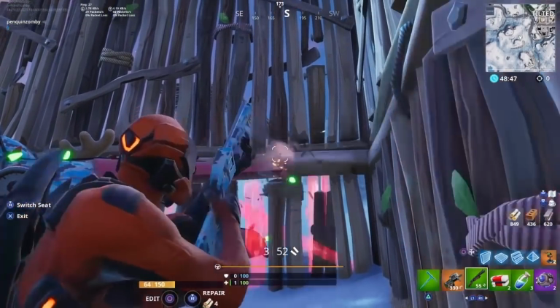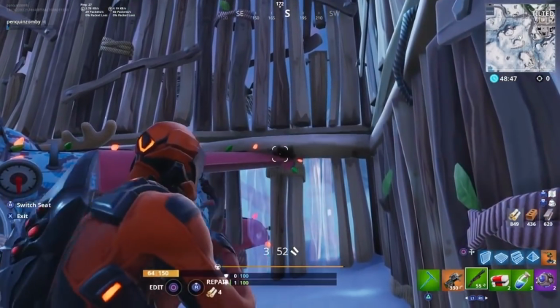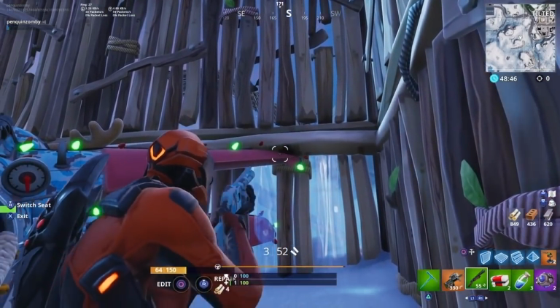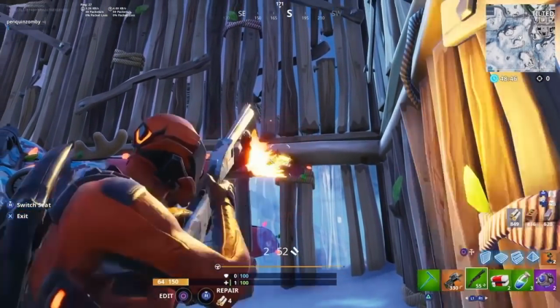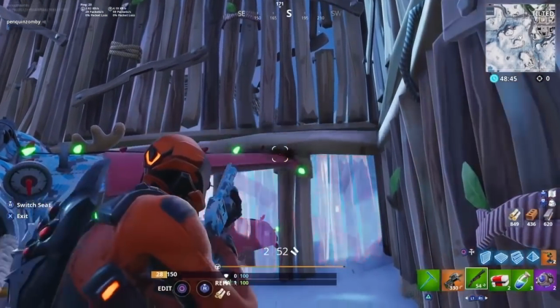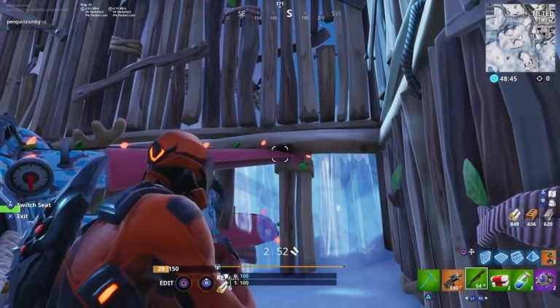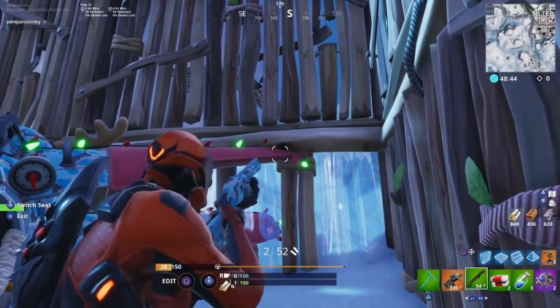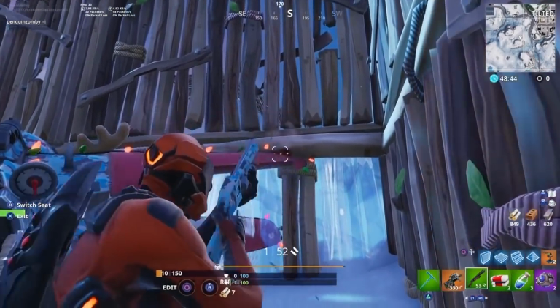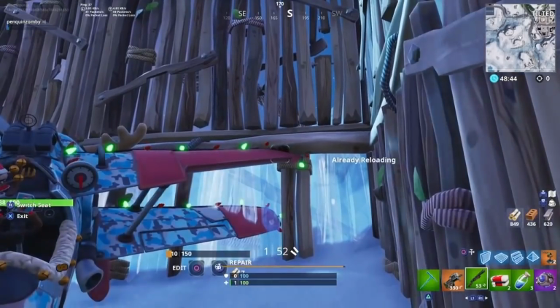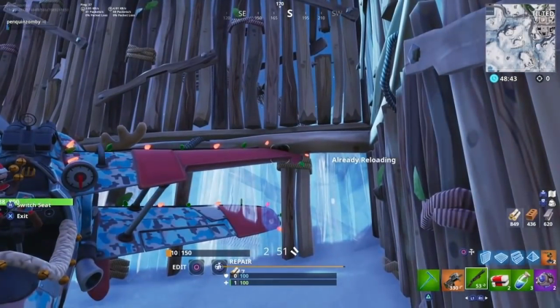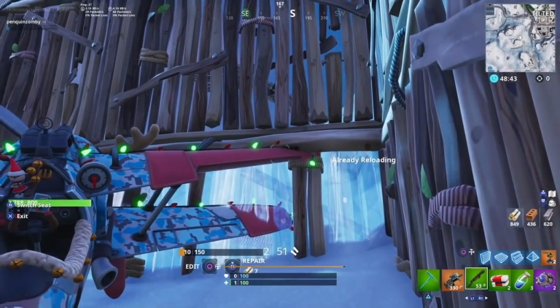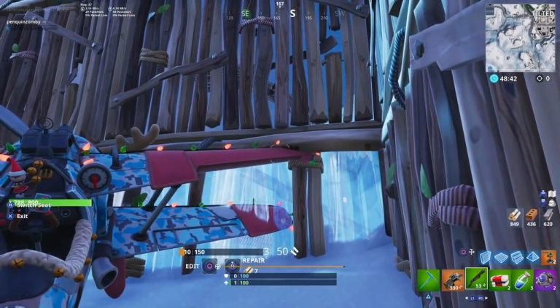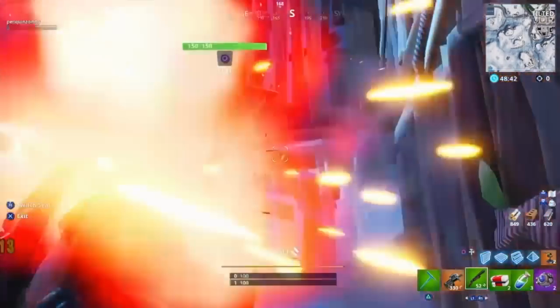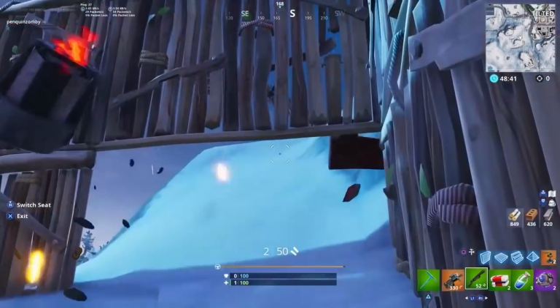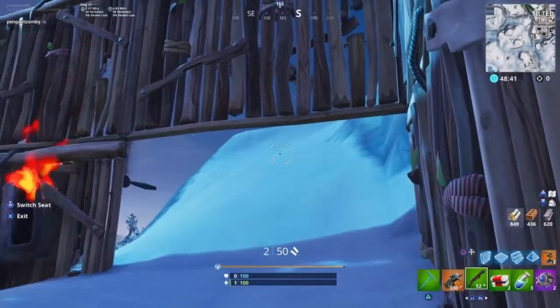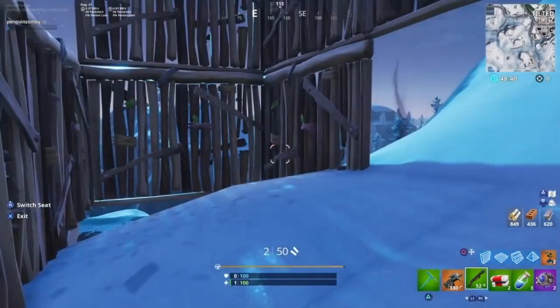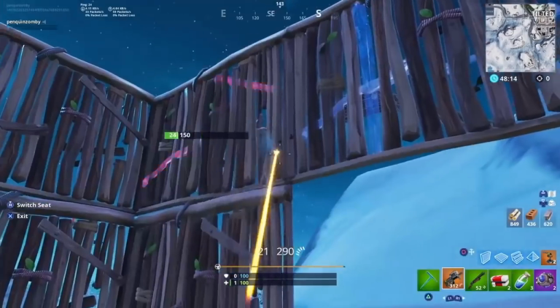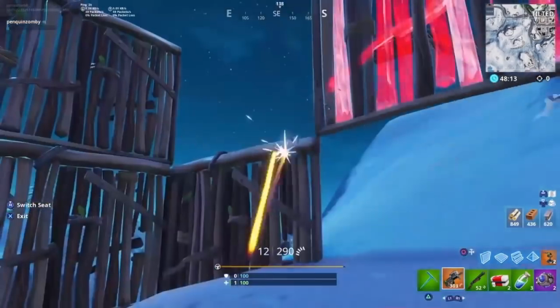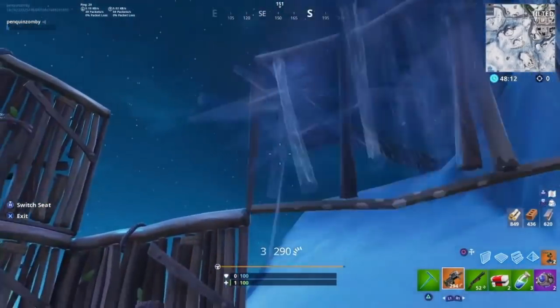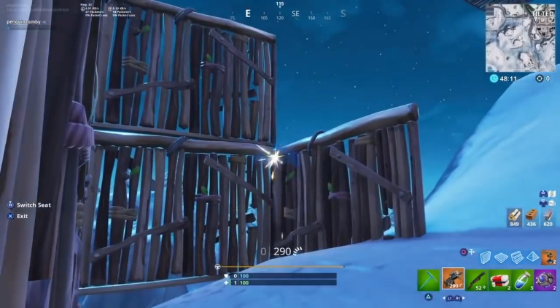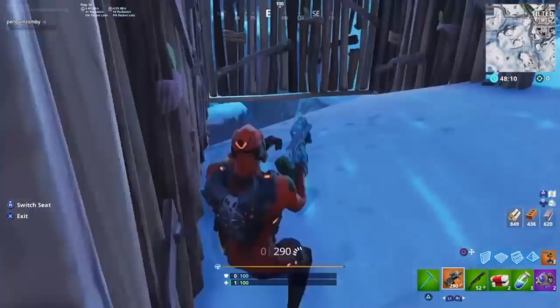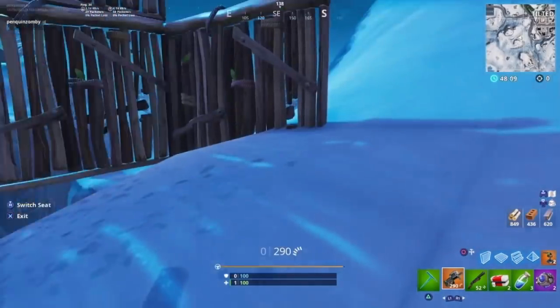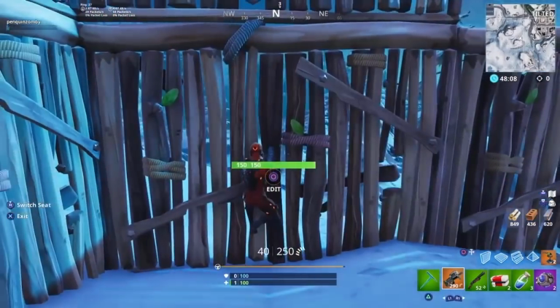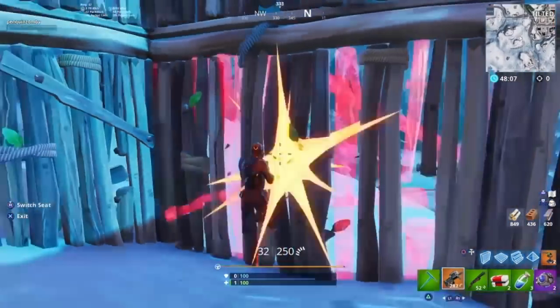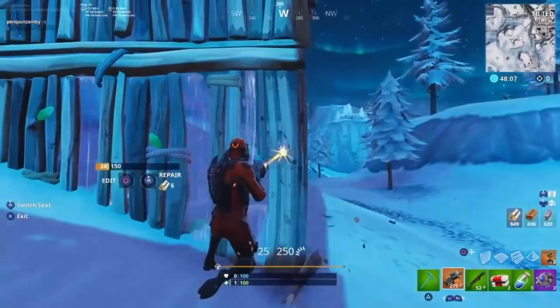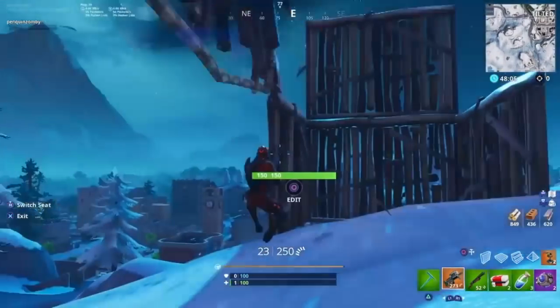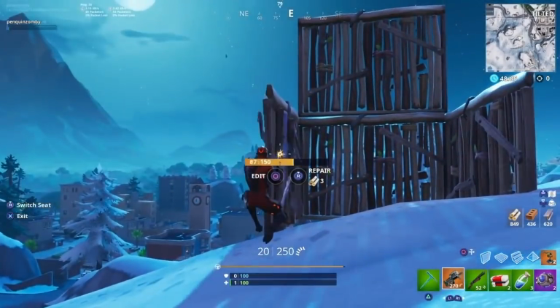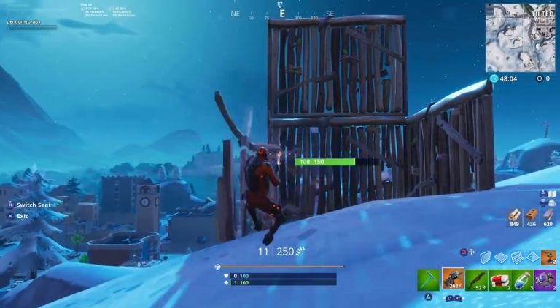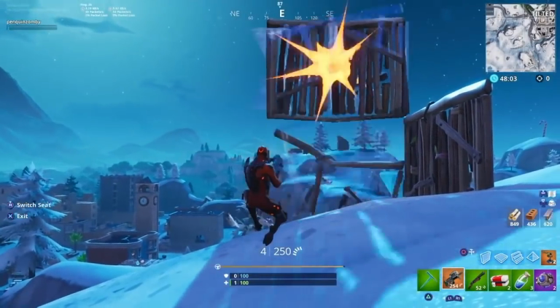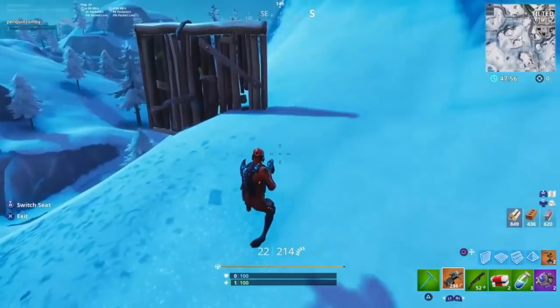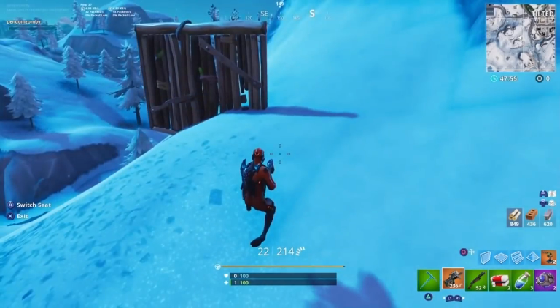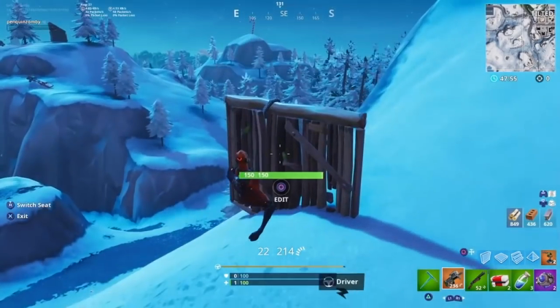All you want to do is box a plane in — that means just build around it and make sure one of the wings goes through the walls. Then you want to go in the plane, switch seats, preferably in the back, and if you have the angle on it, just shoot the plane's wing through the wall.